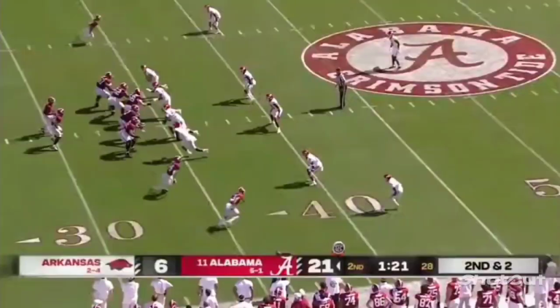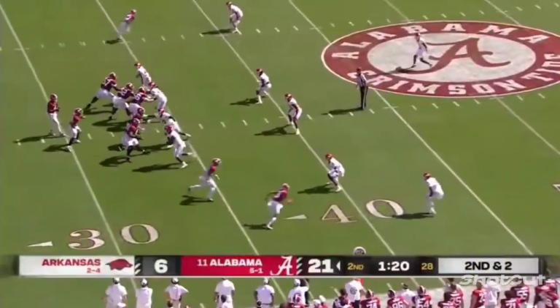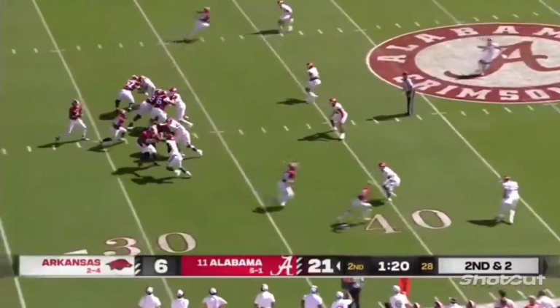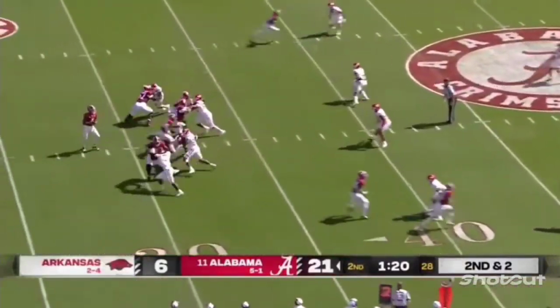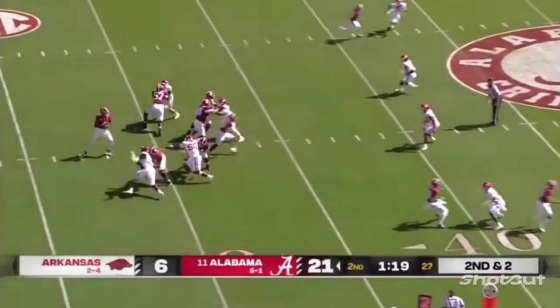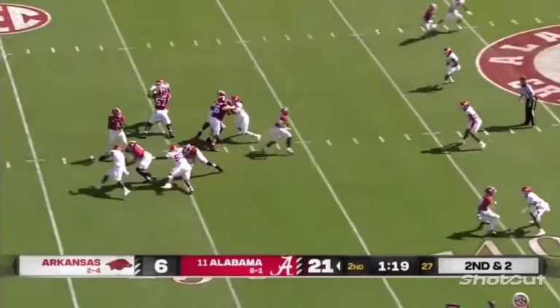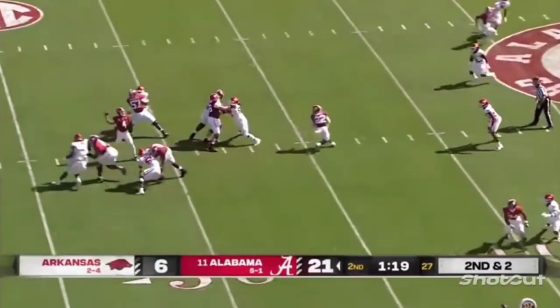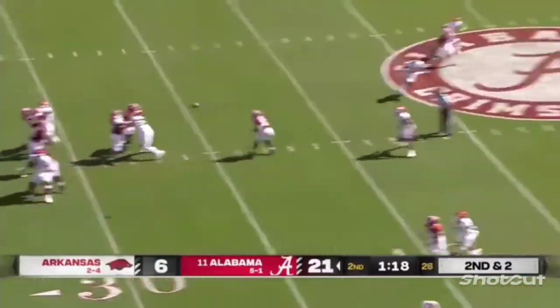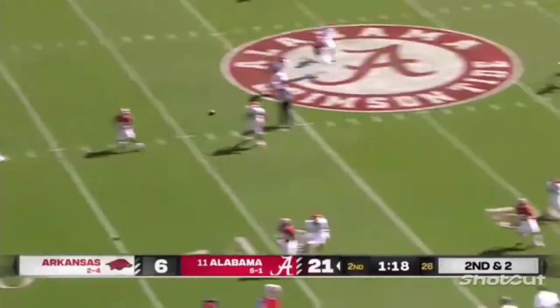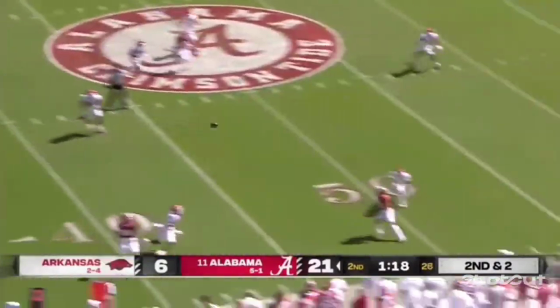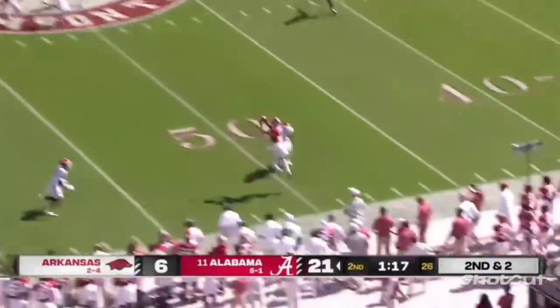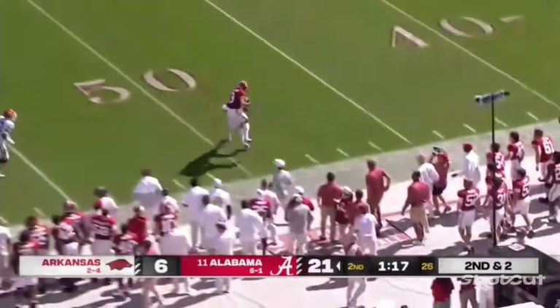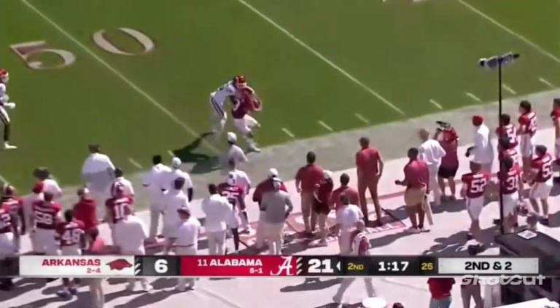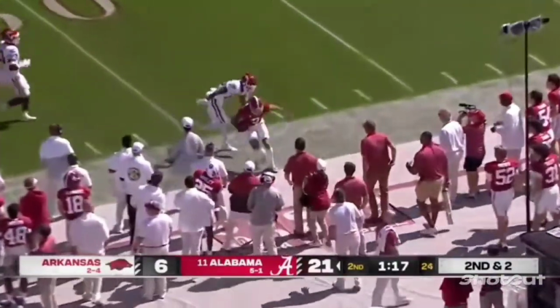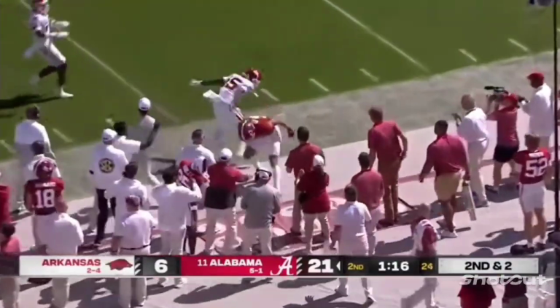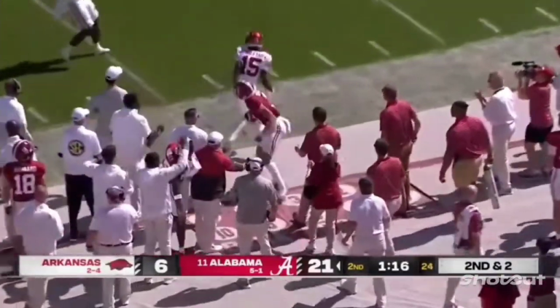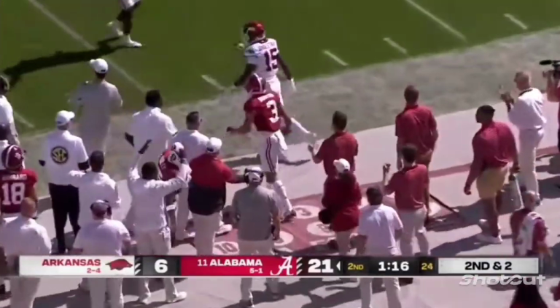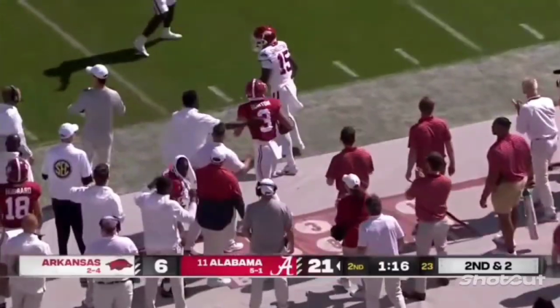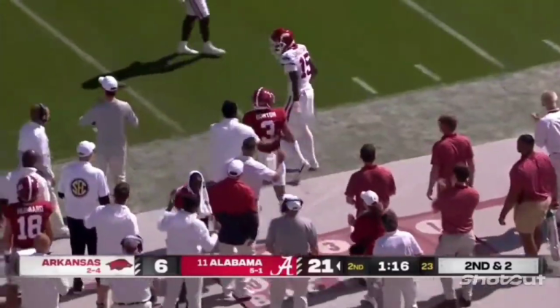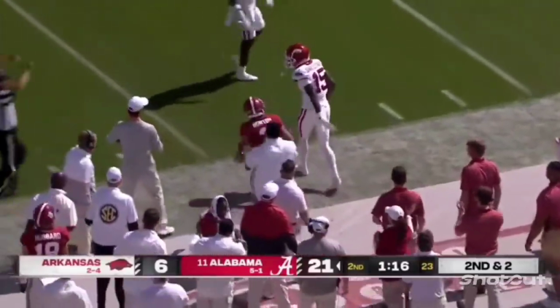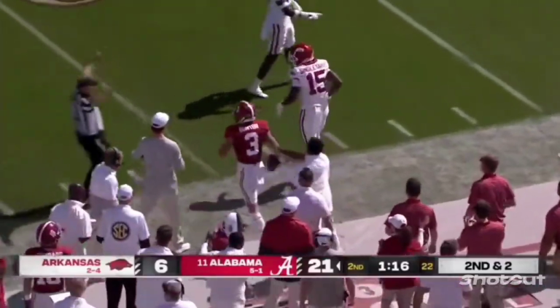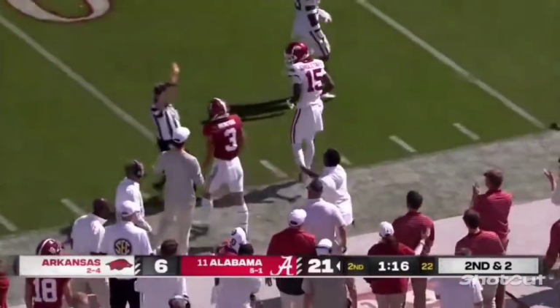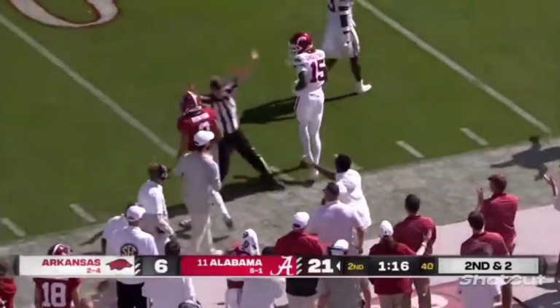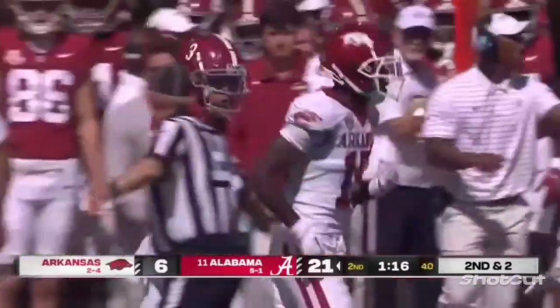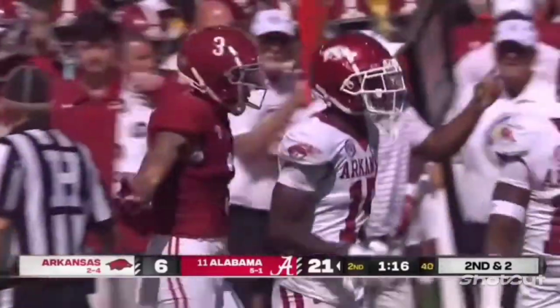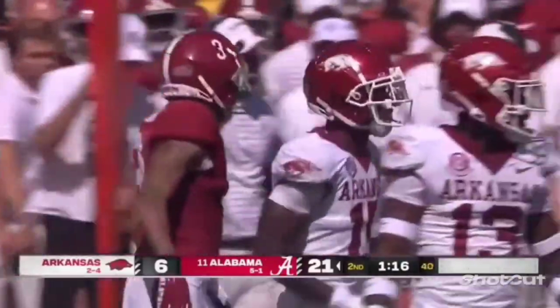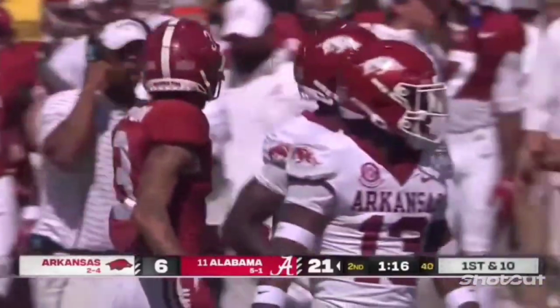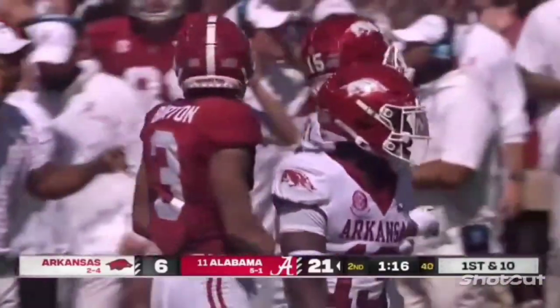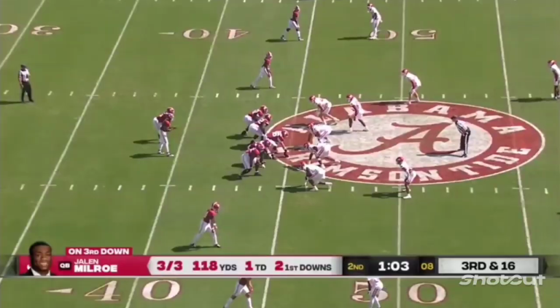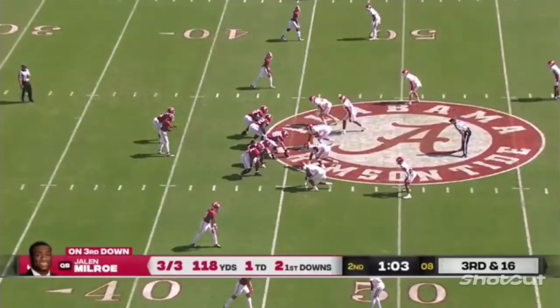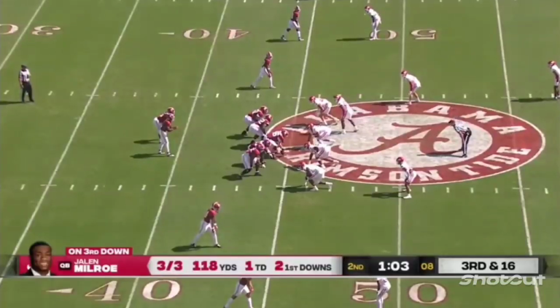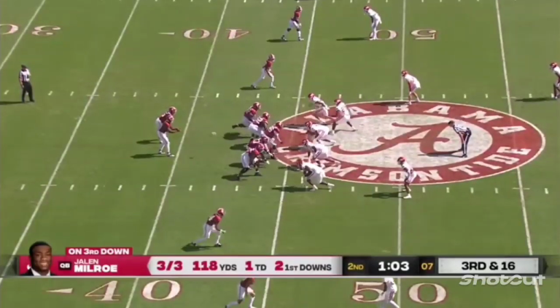Second and two. Milrow at the snap, launching to the sideline — Burton made the catch and got a foot down before he got knocked out of bounds. Three of three passing yards.